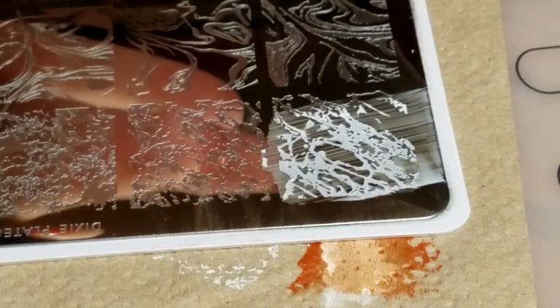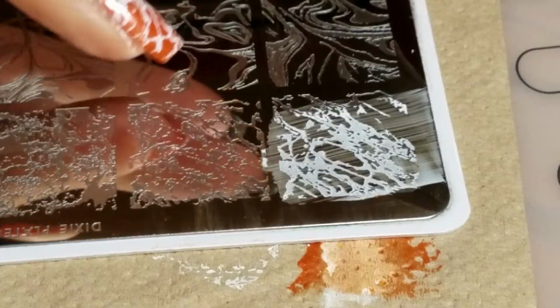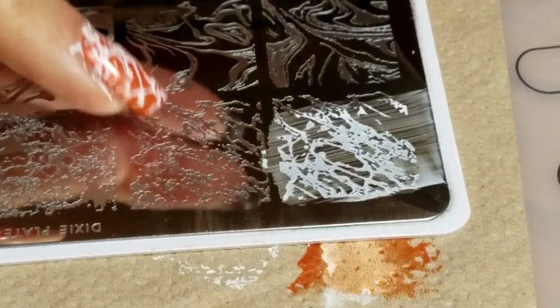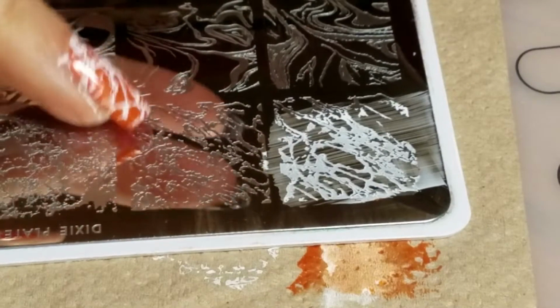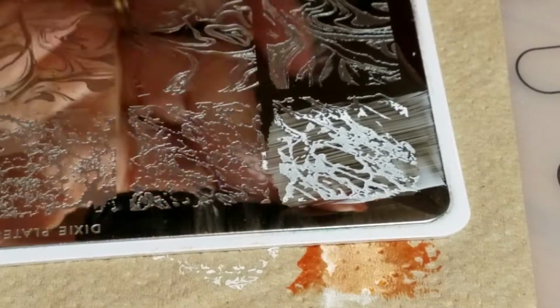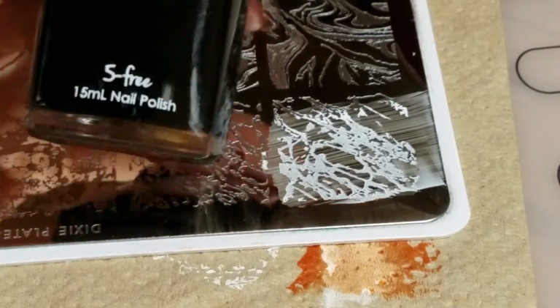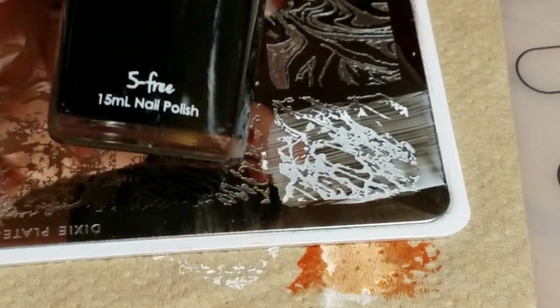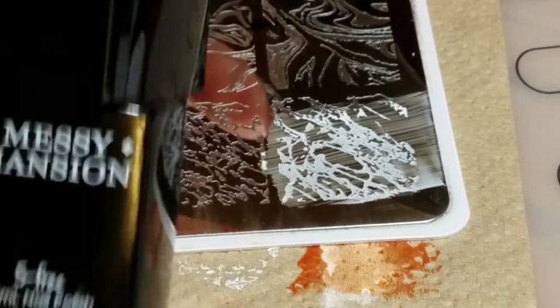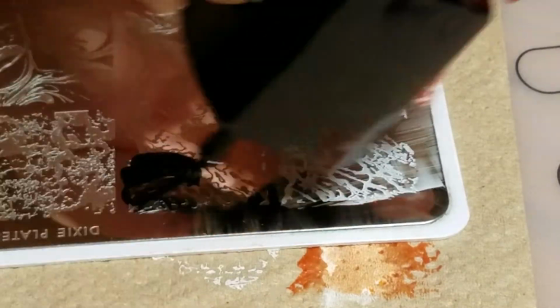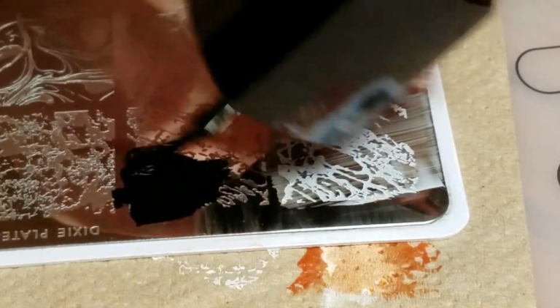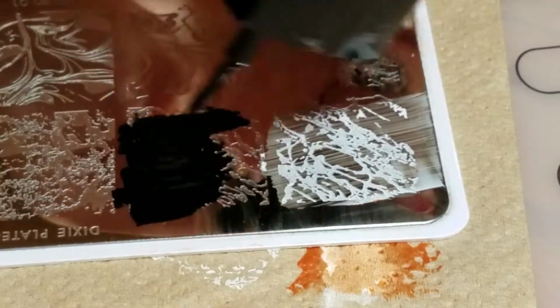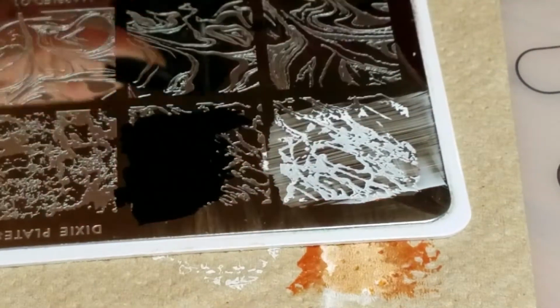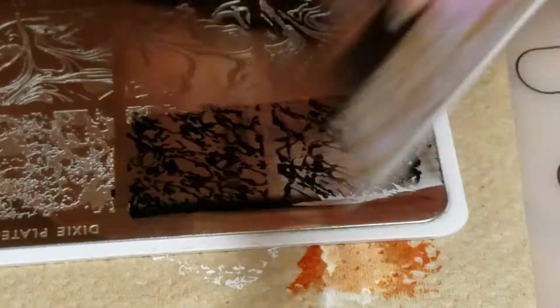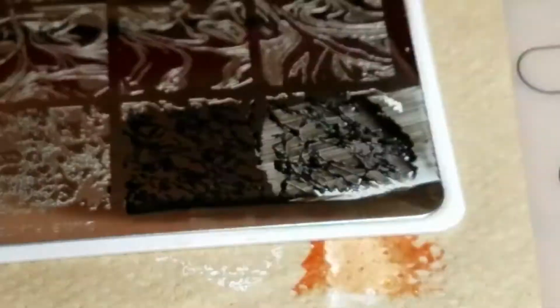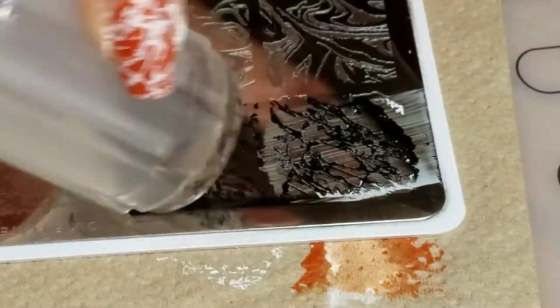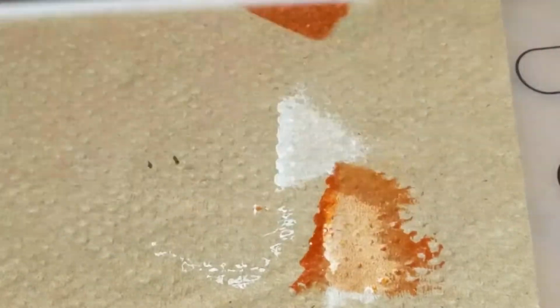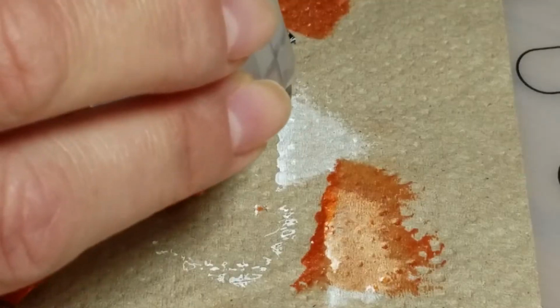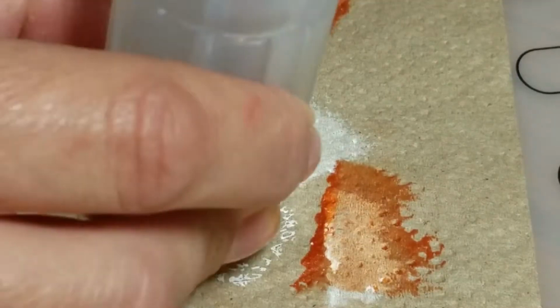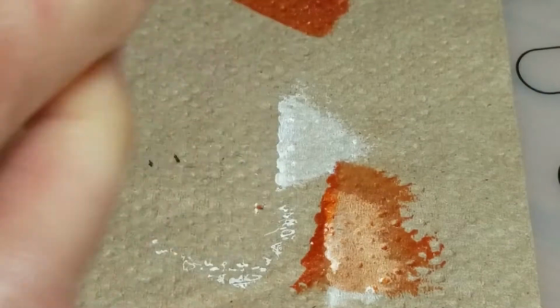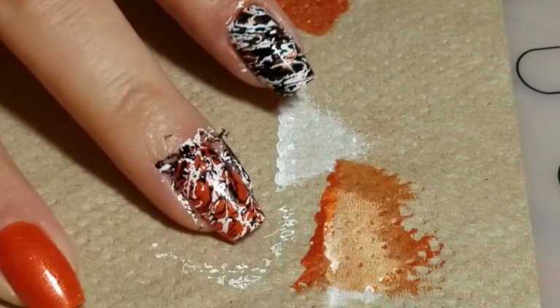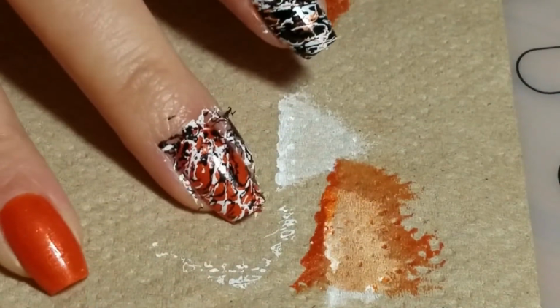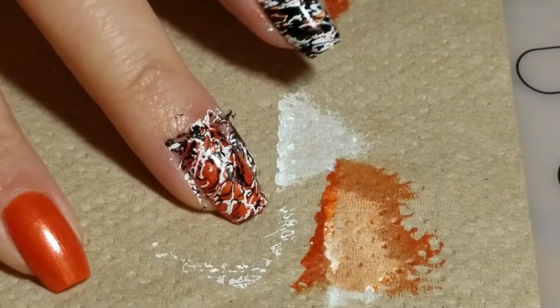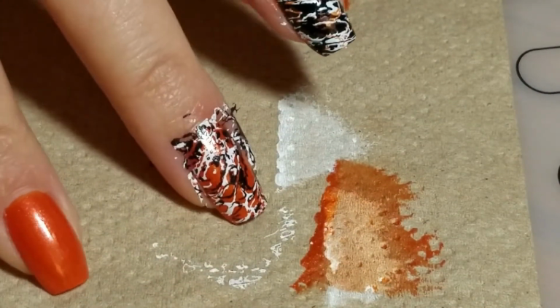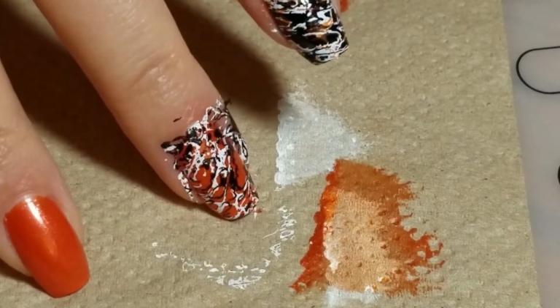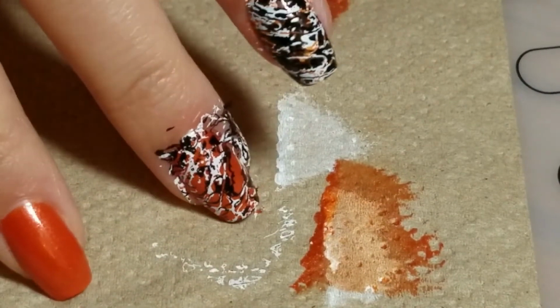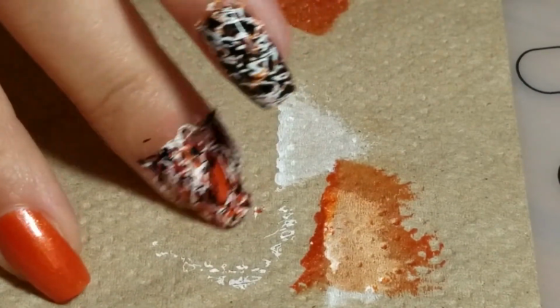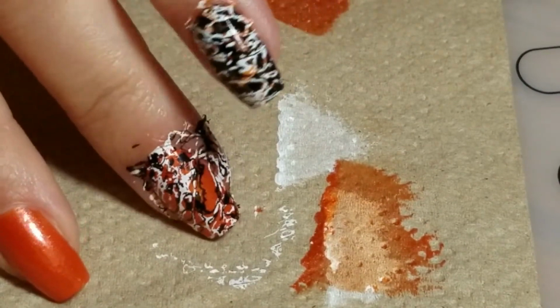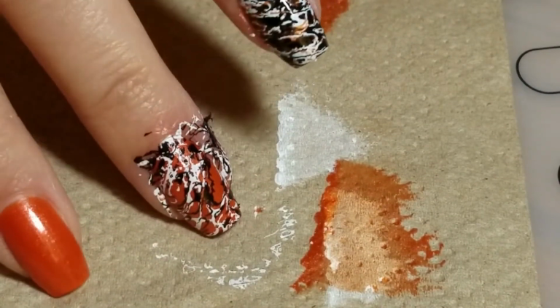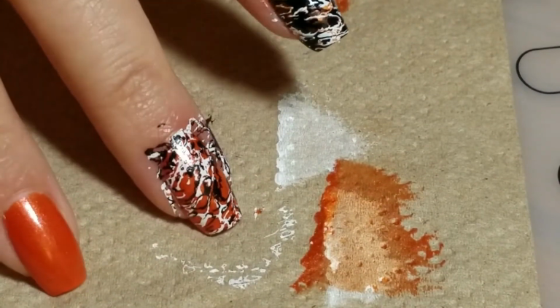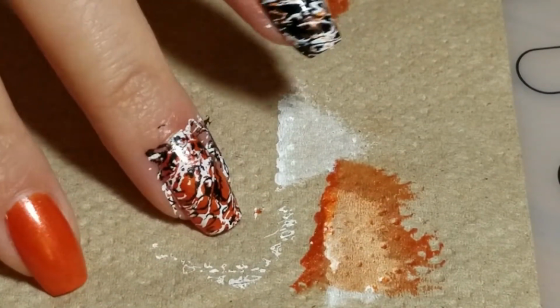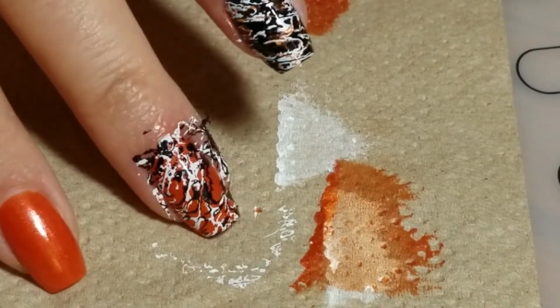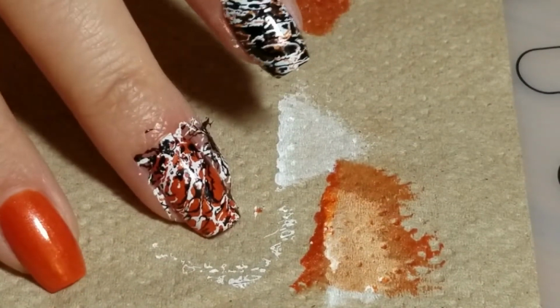And then for that second layer I'm going to use Carbon. There's the marbling on that second one. I love it — it reminds me of spiderwebs kind of.